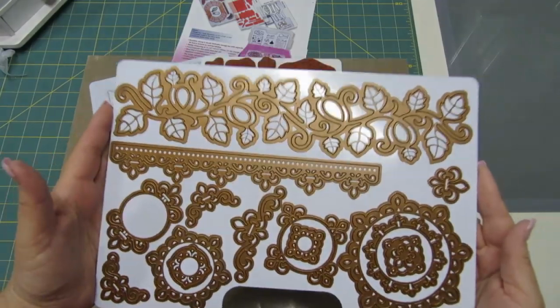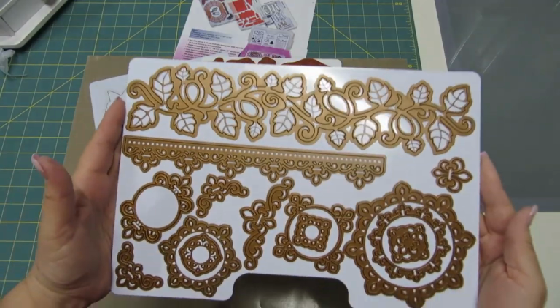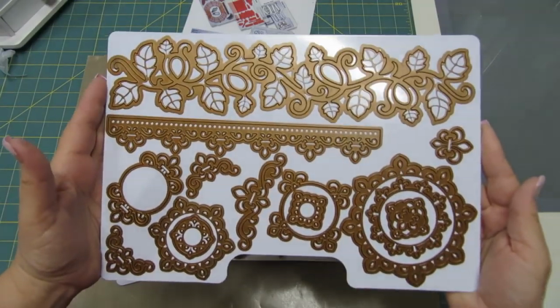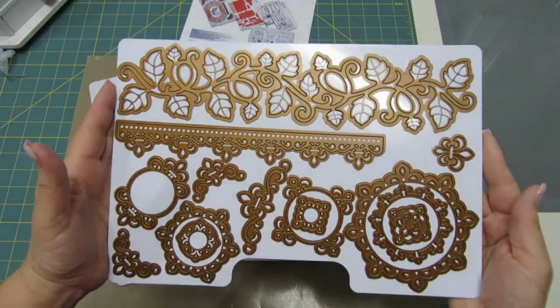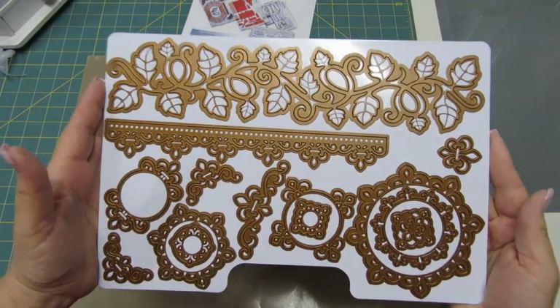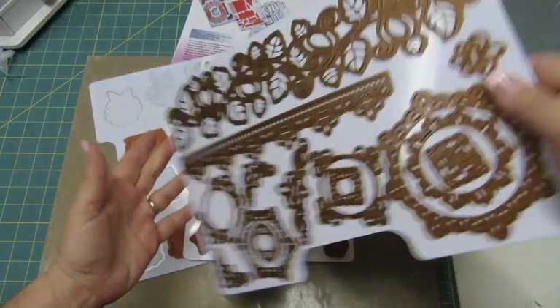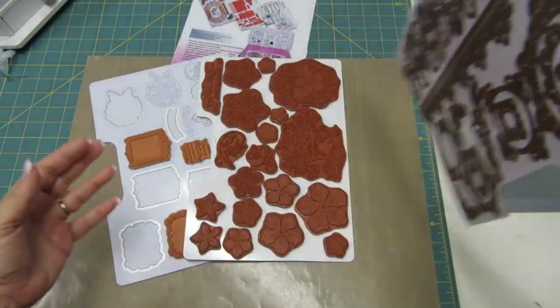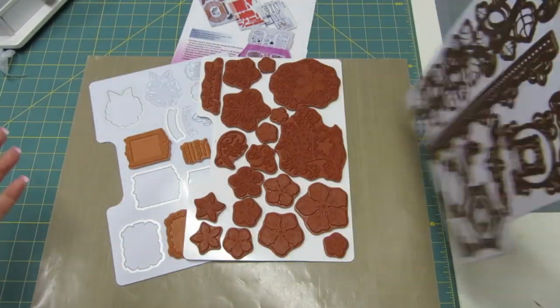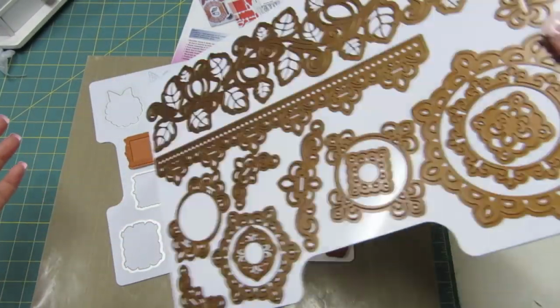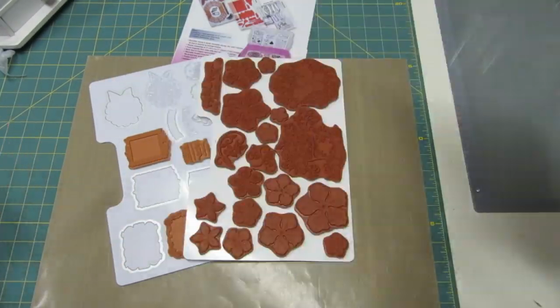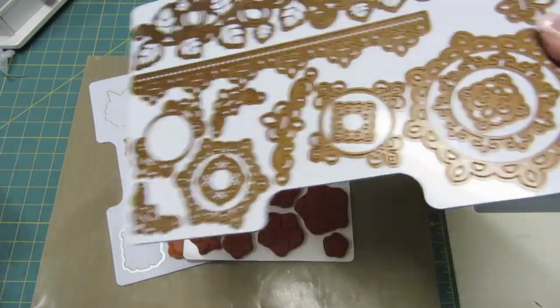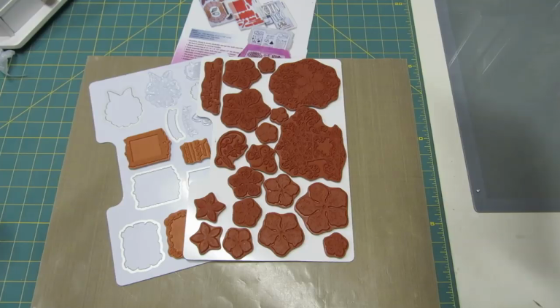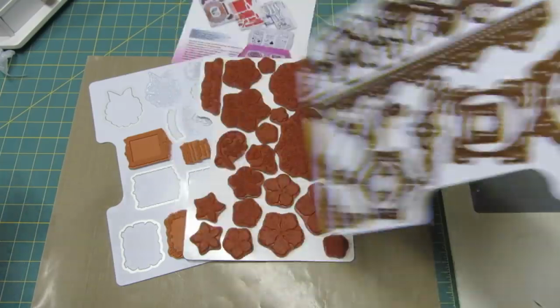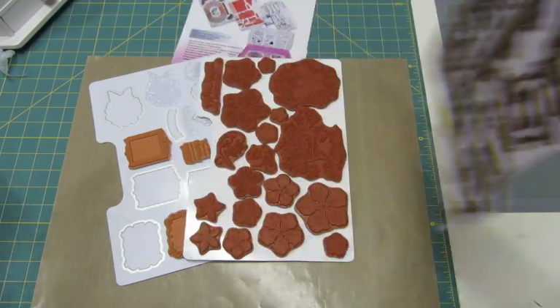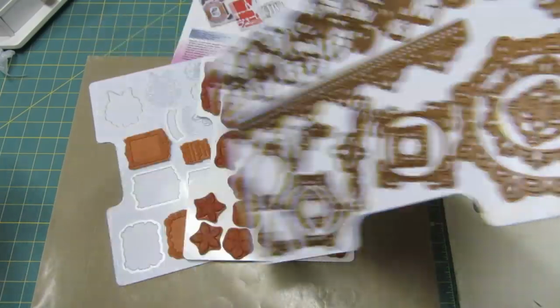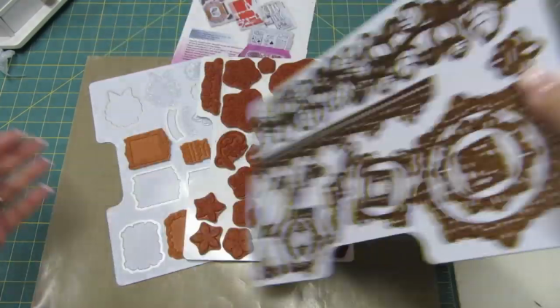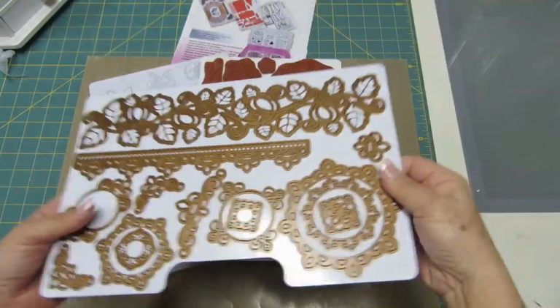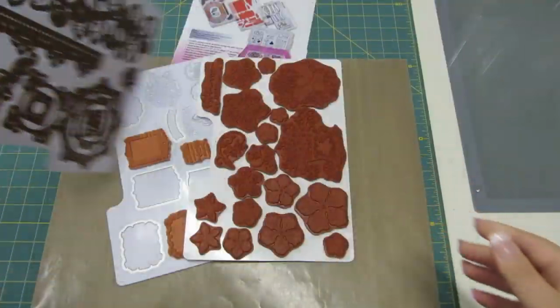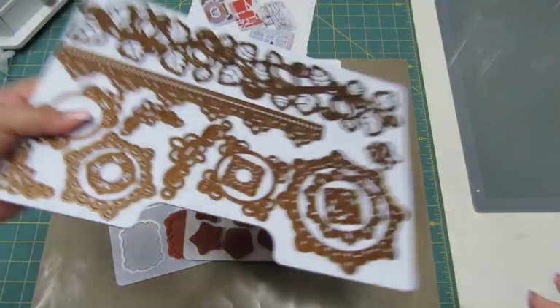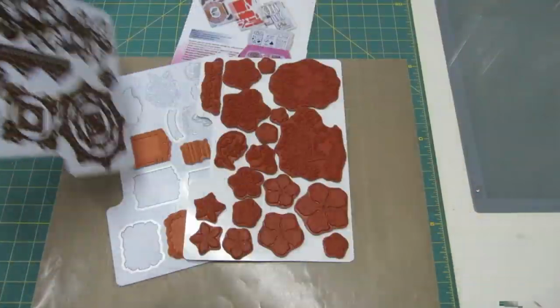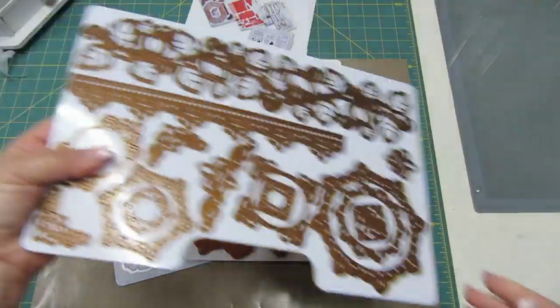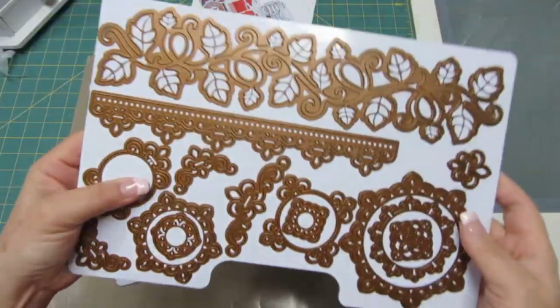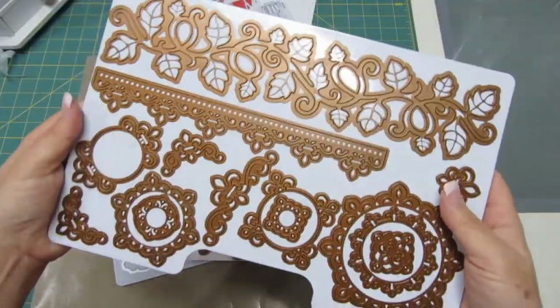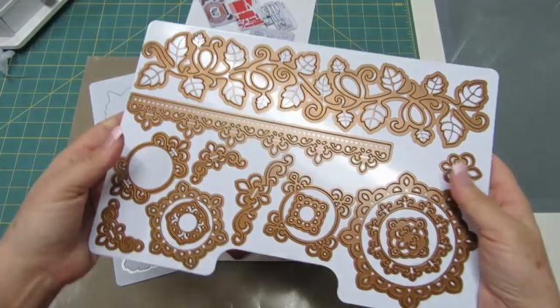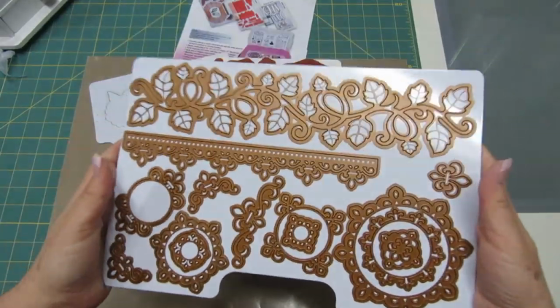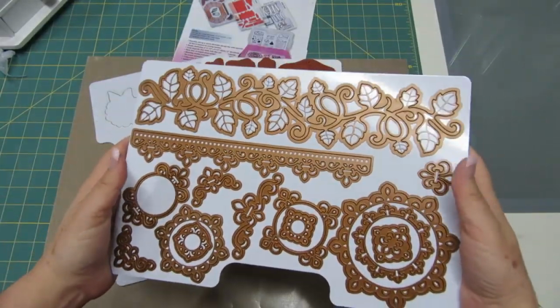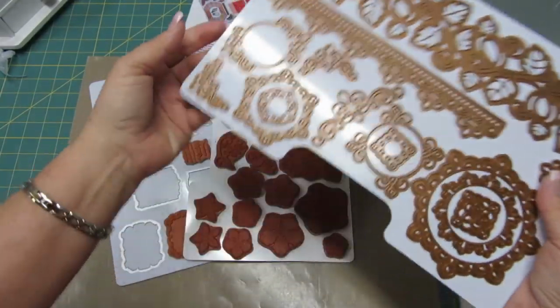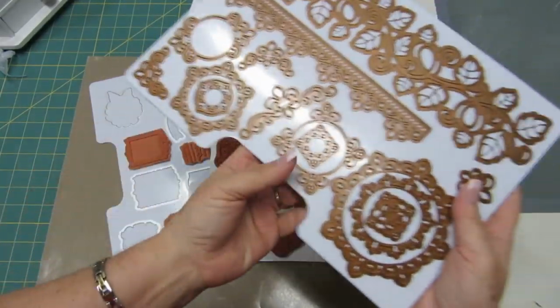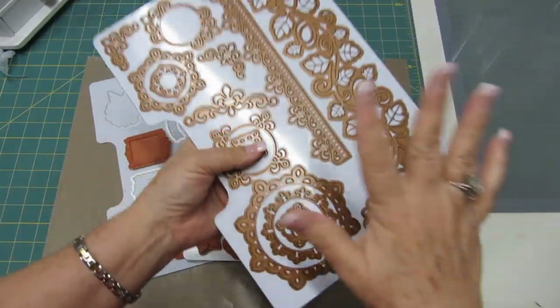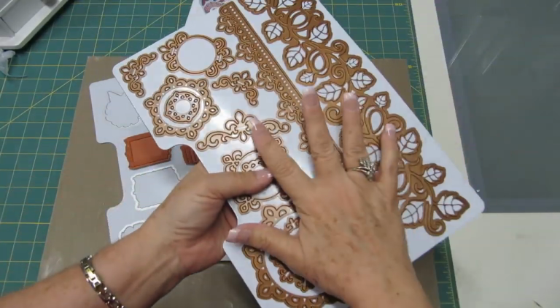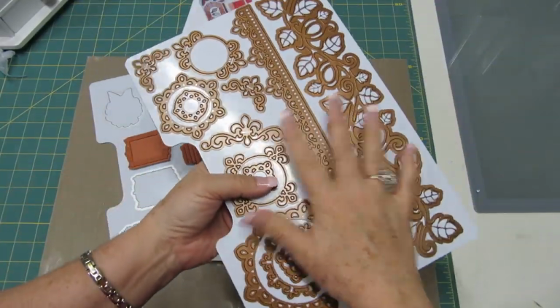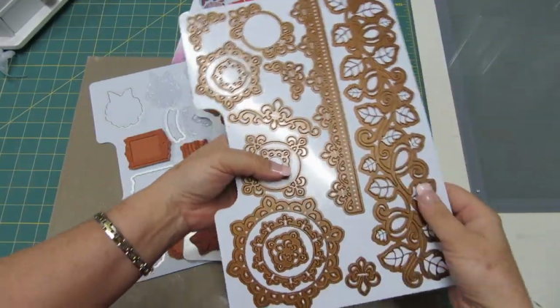No other storage sheets out there can do that. Also, look — the dies do not come off the sheets. You can swing them and swing them and move them, and they're not going to come off. This is a great magnet.